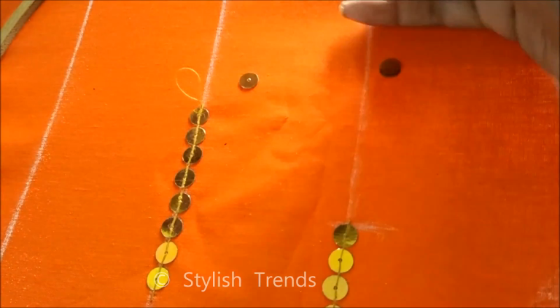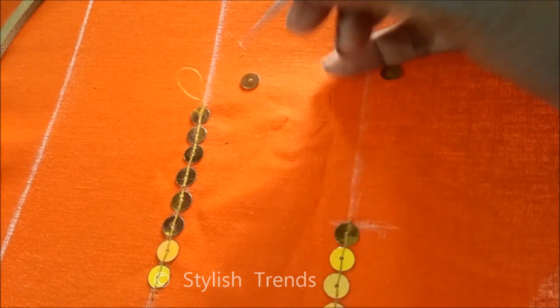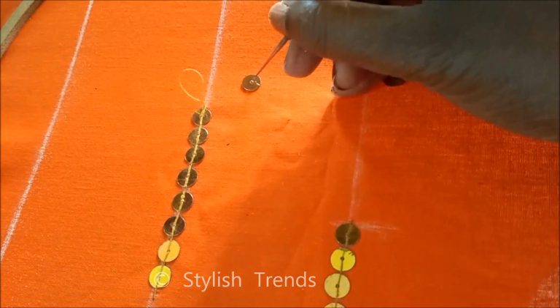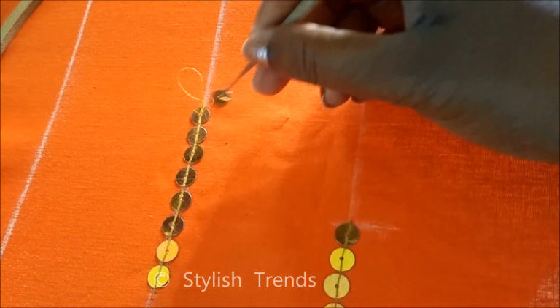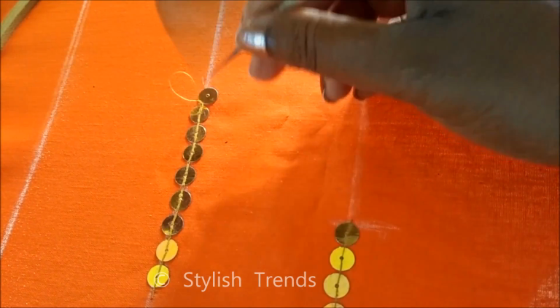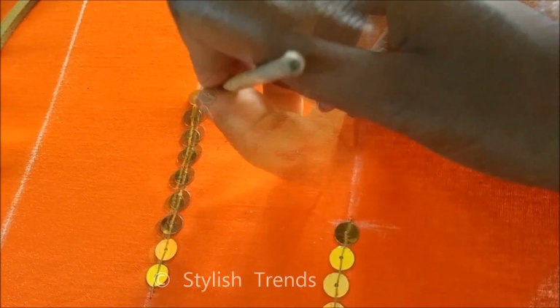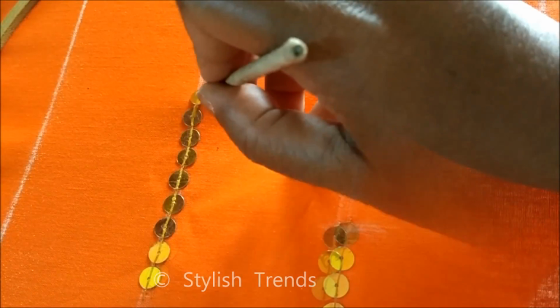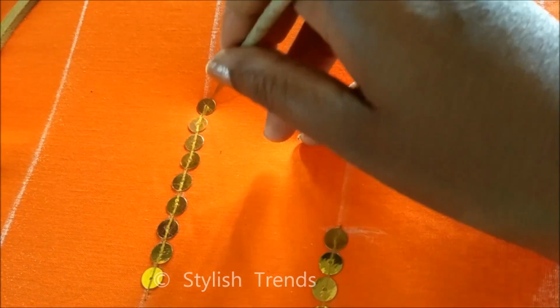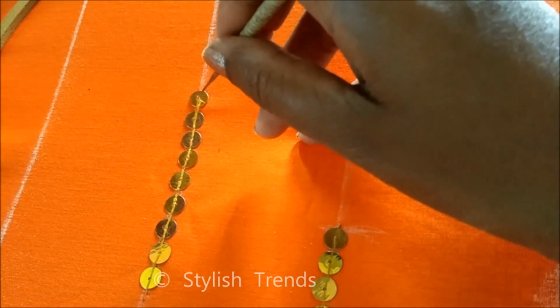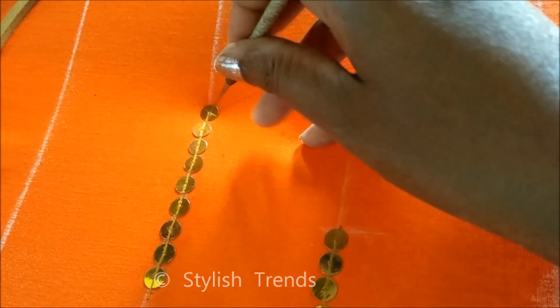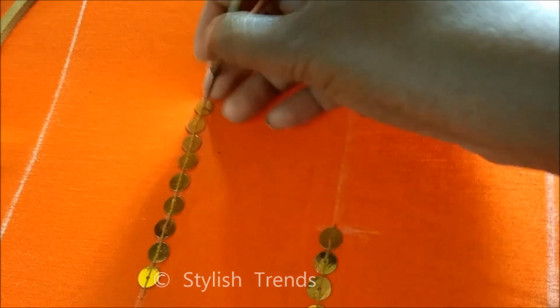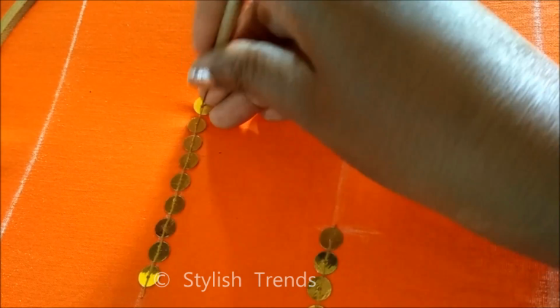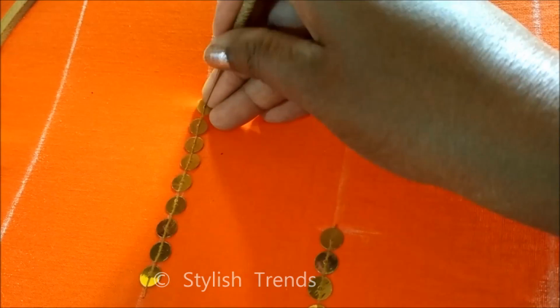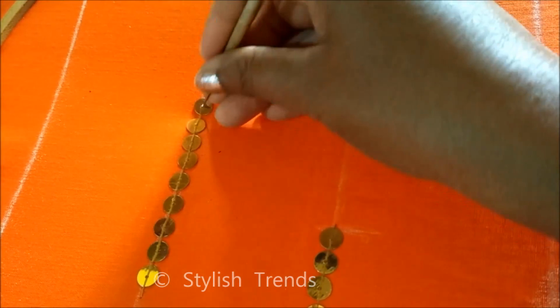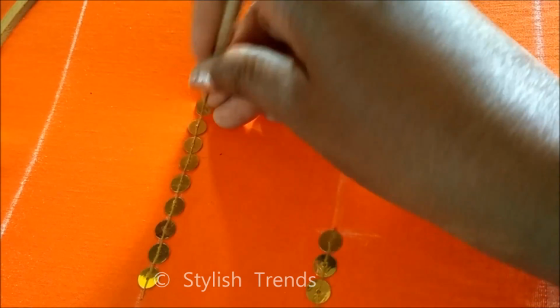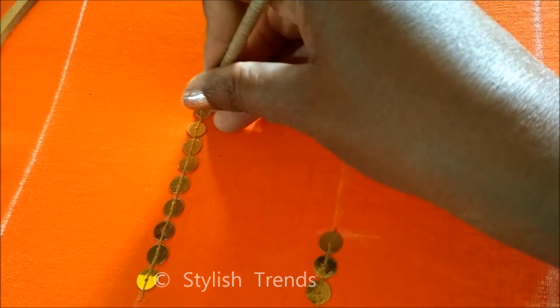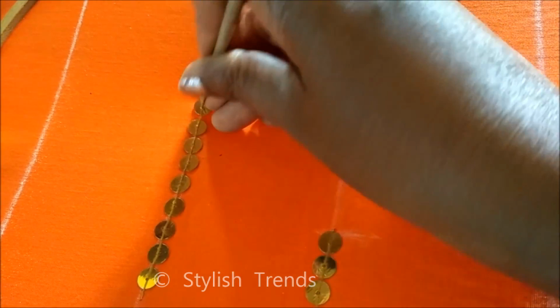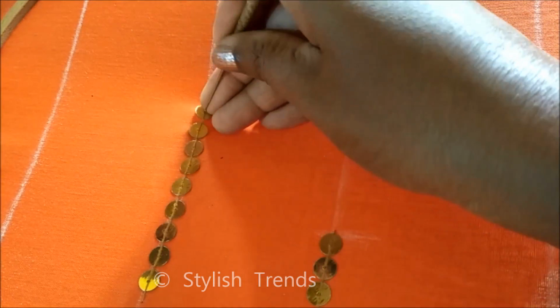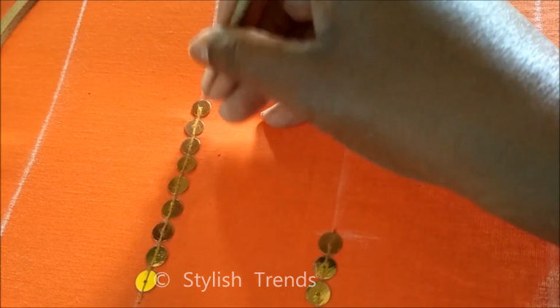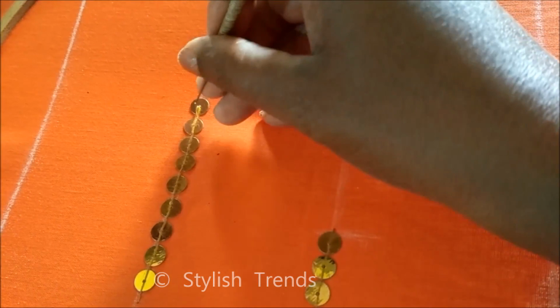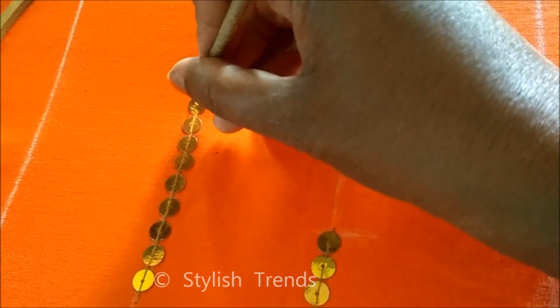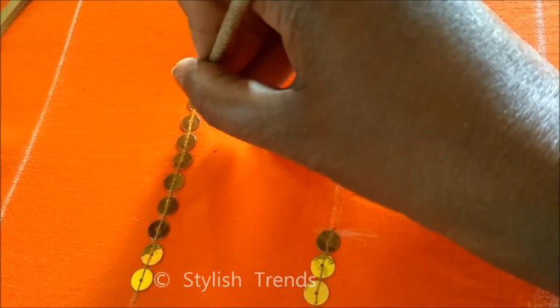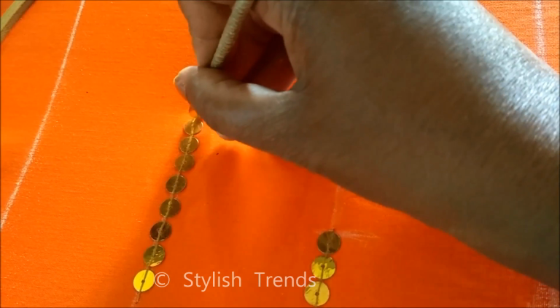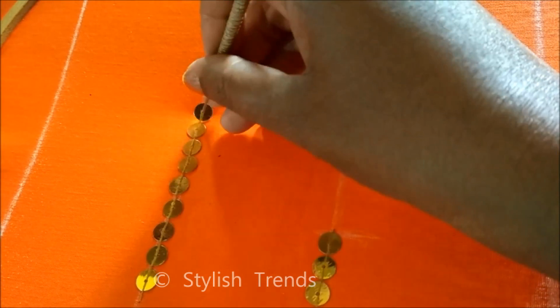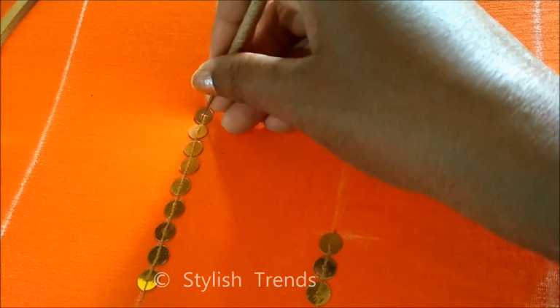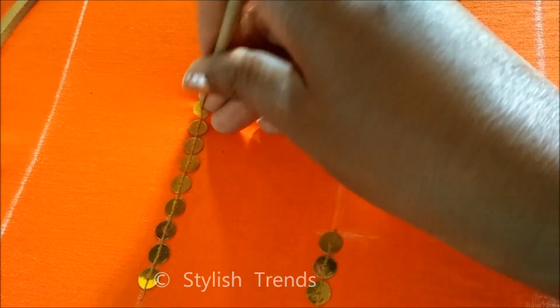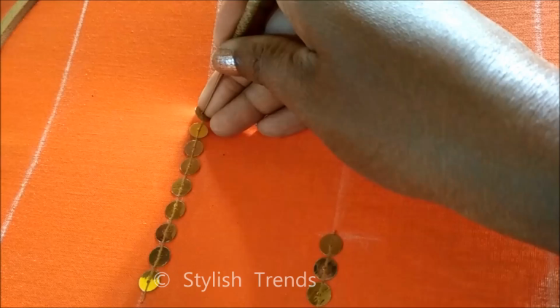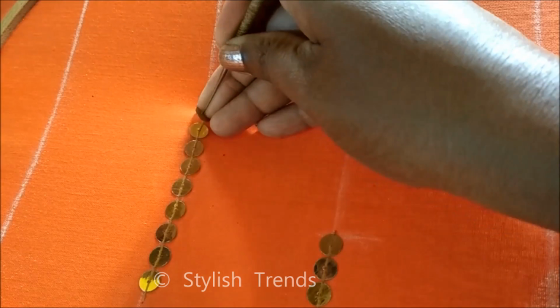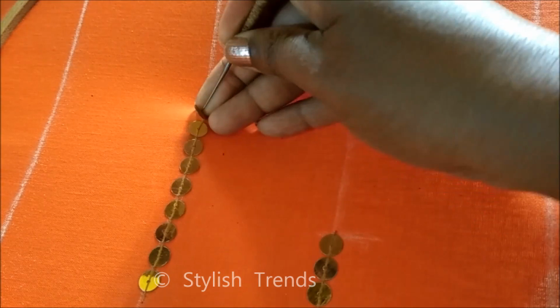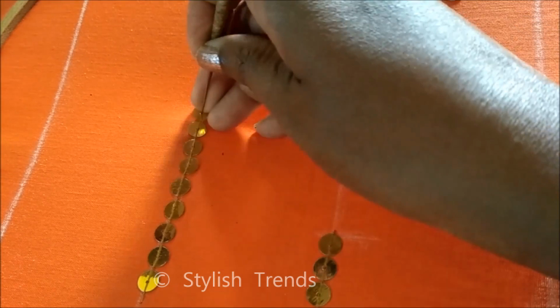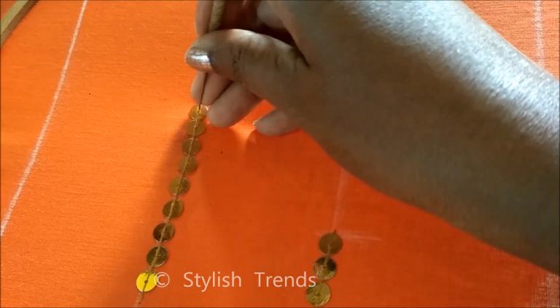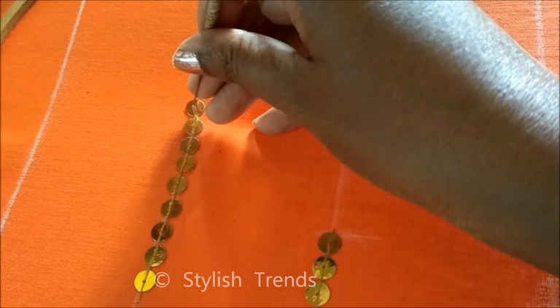This is the line of sequence — mirror work, sequence, mirror work, sequence, mirror work. The first thing we have to do with the sequence work is do a mirror stick.